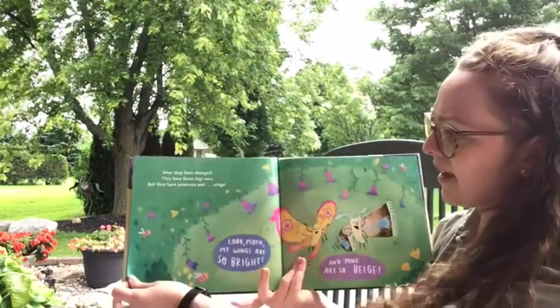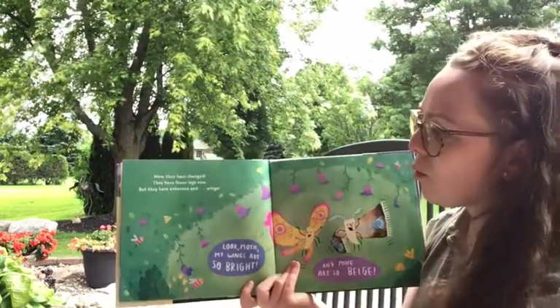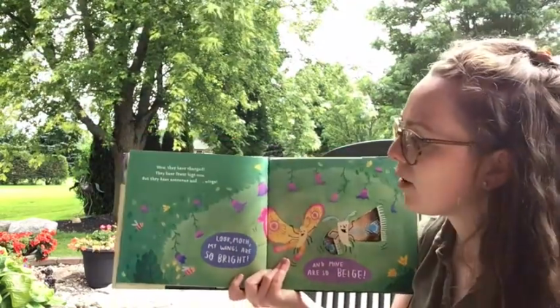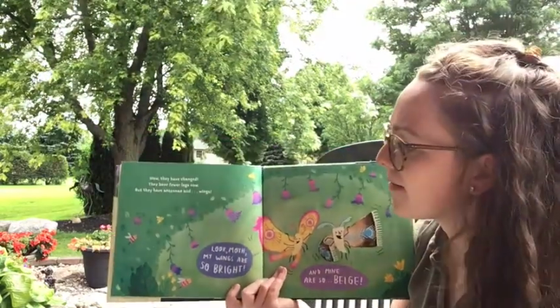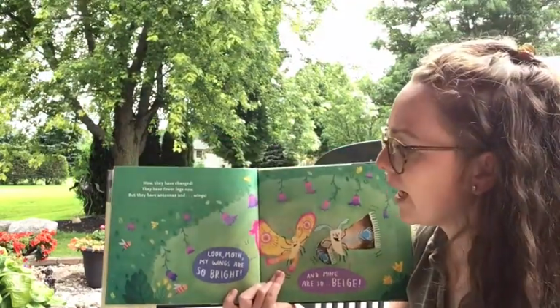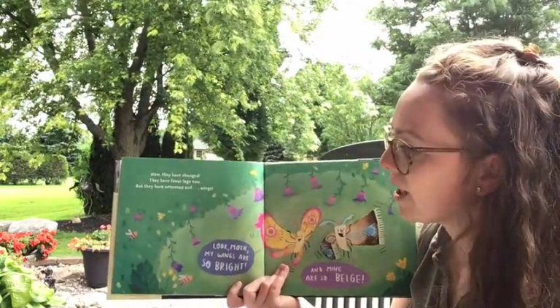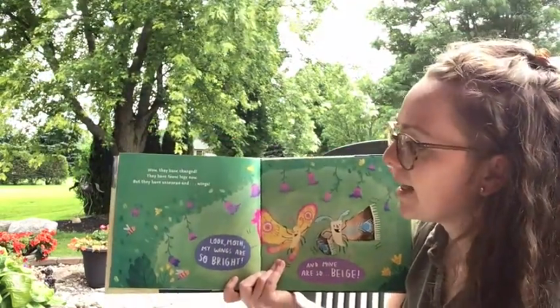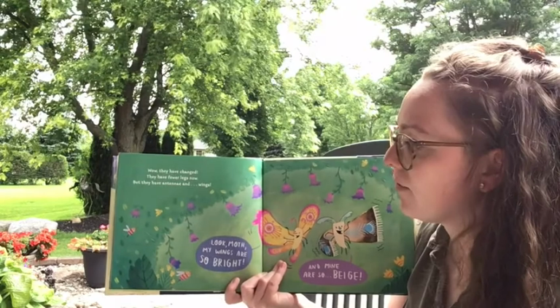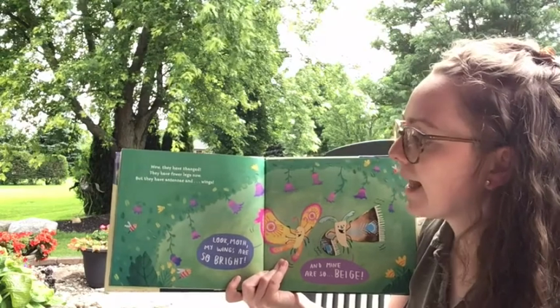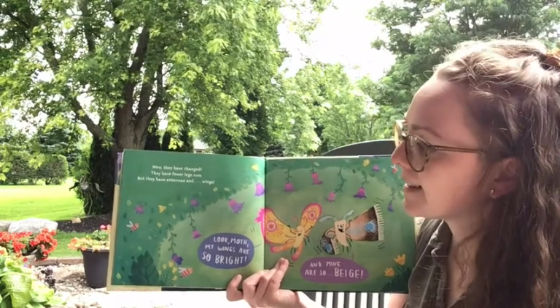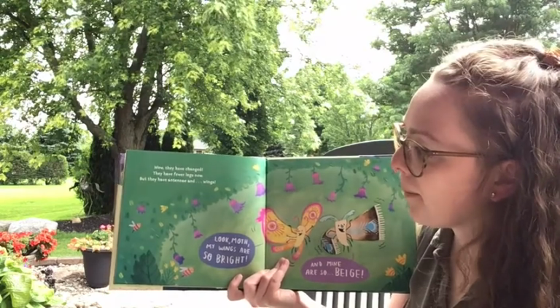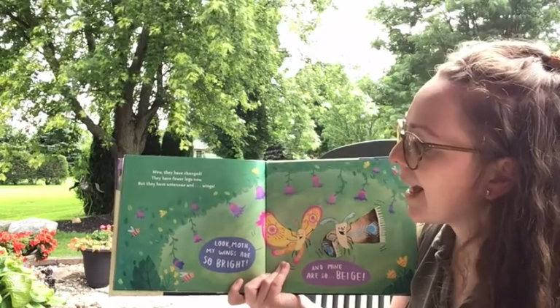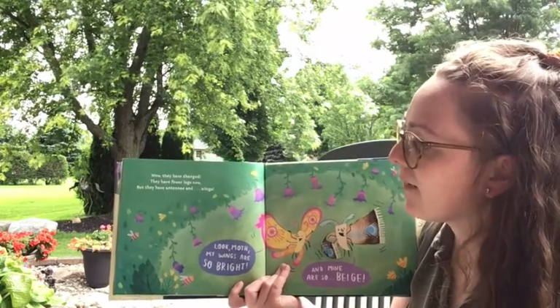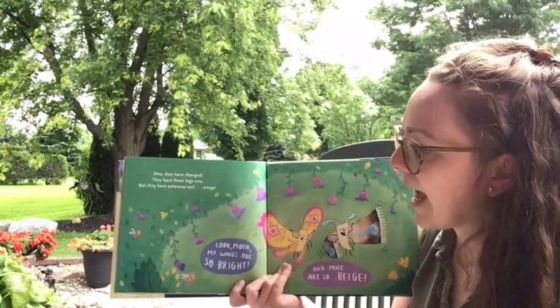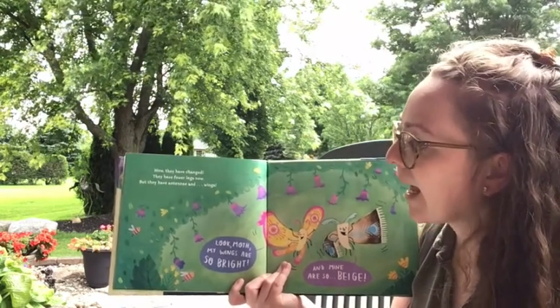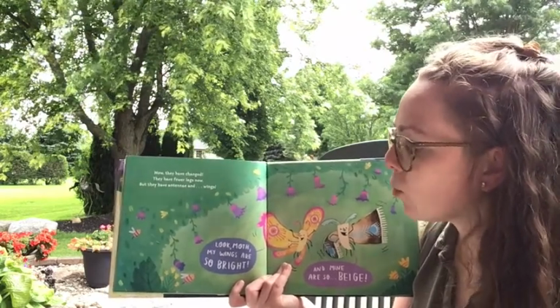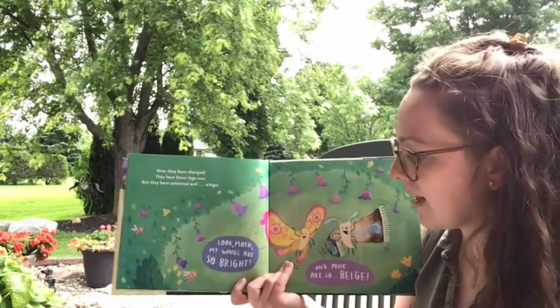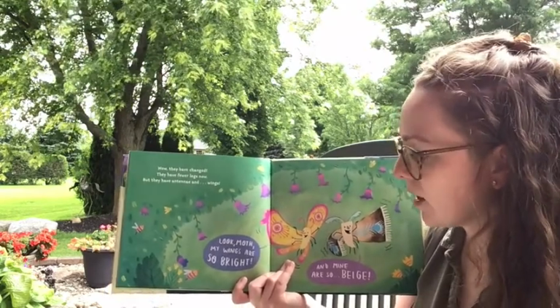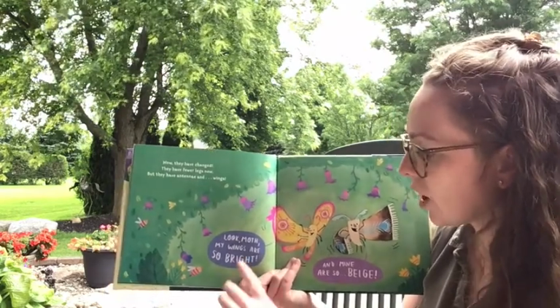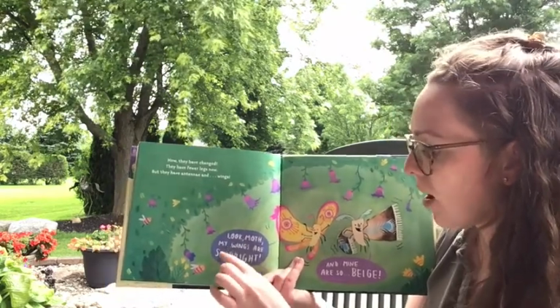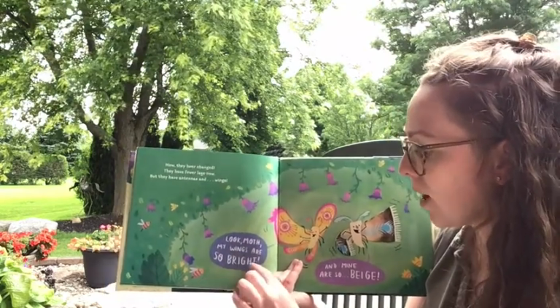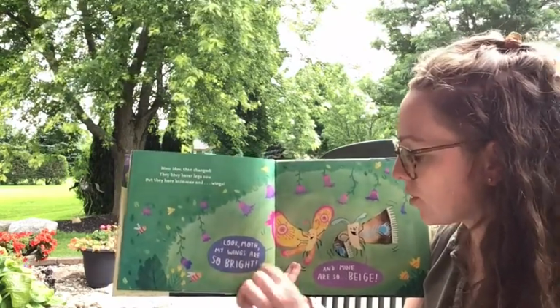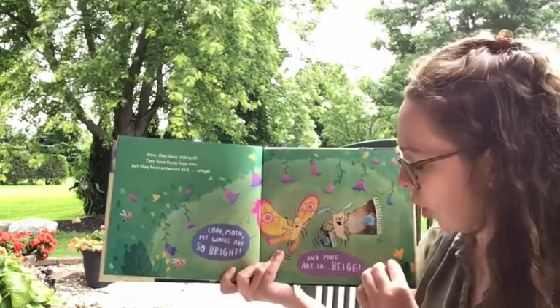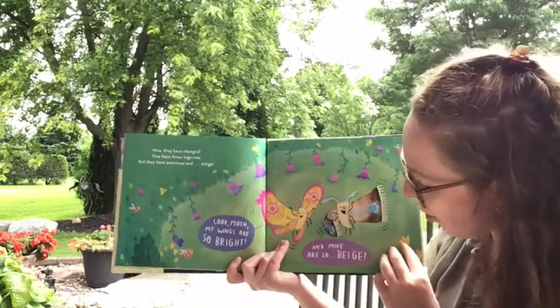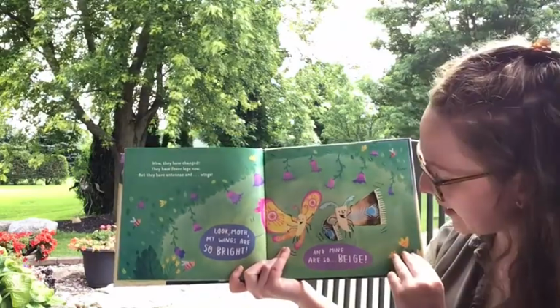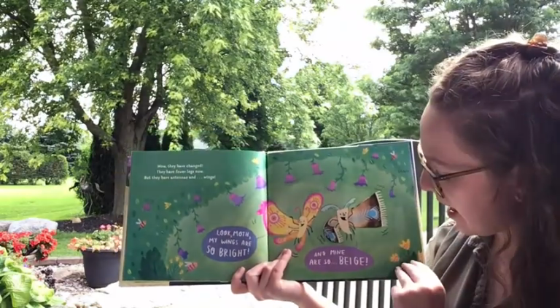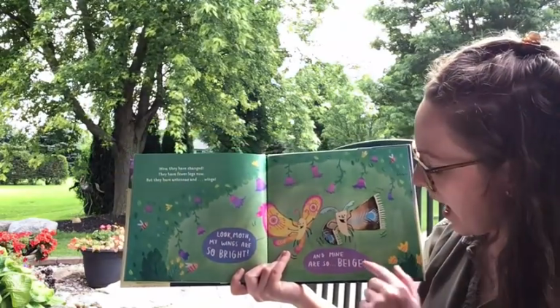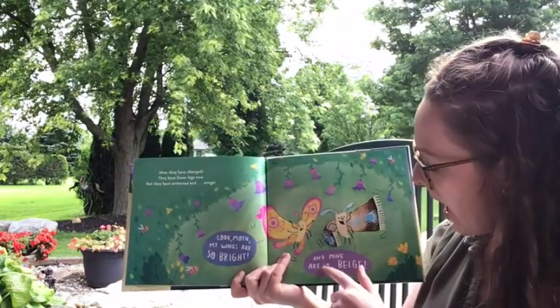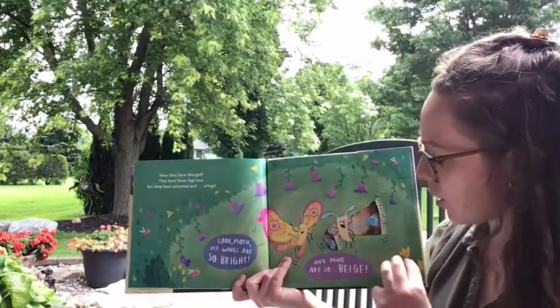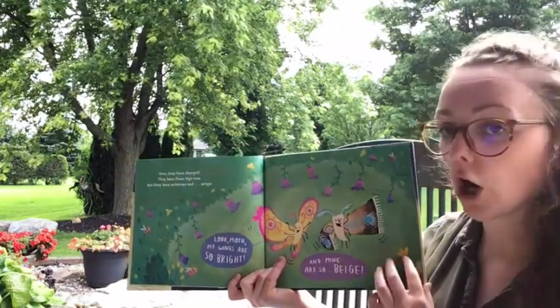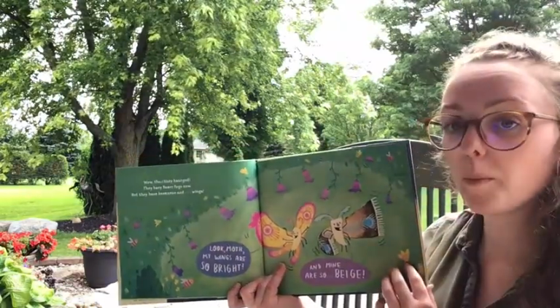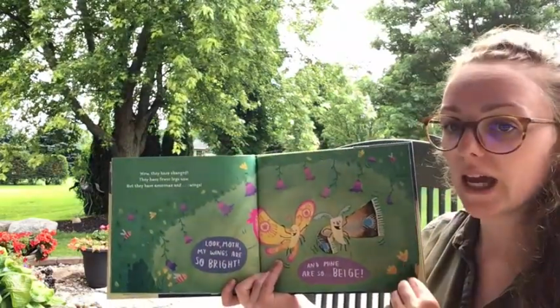'Wow, they have changed. They have fewer legs now but they have antennae and wings. Look moth, my wings are so bright!' 'And mine are so beige.'